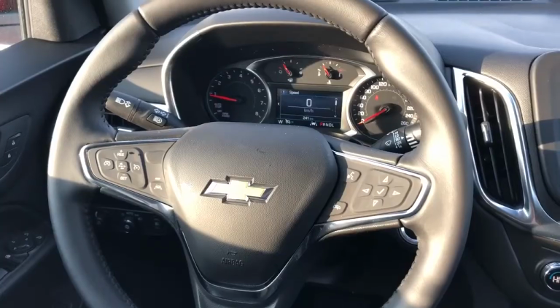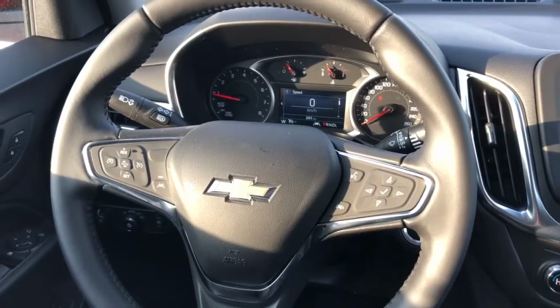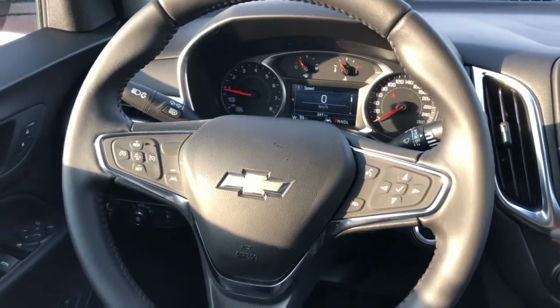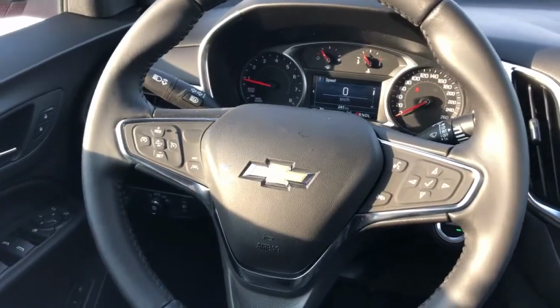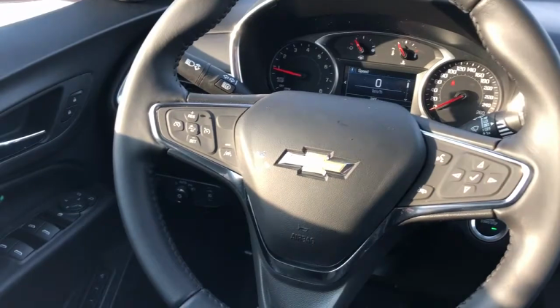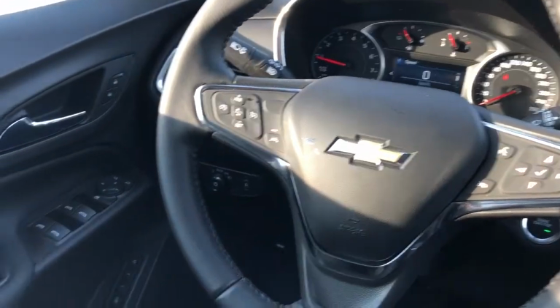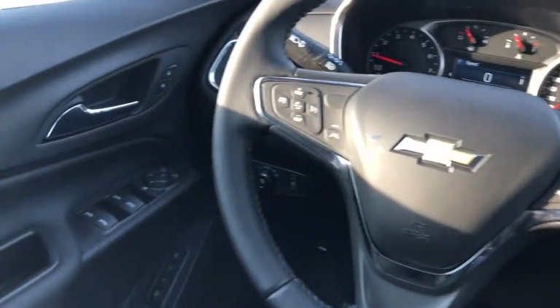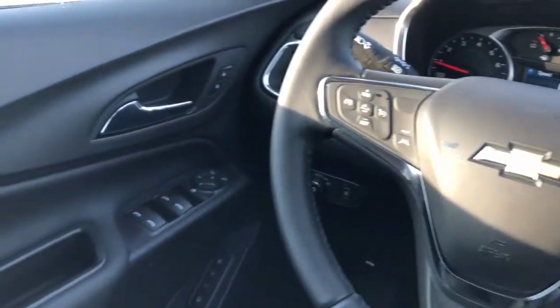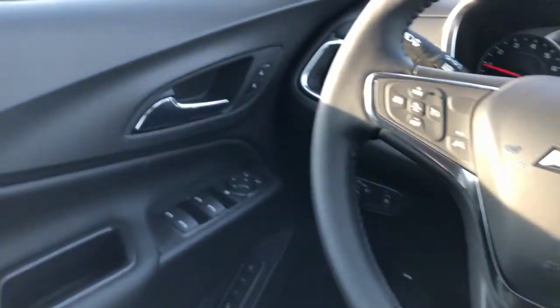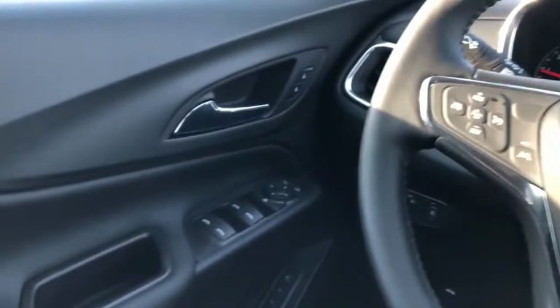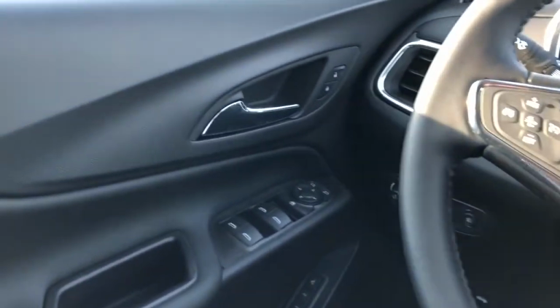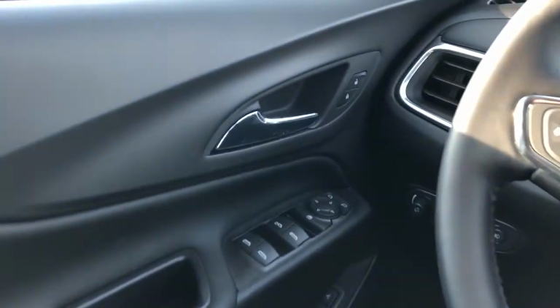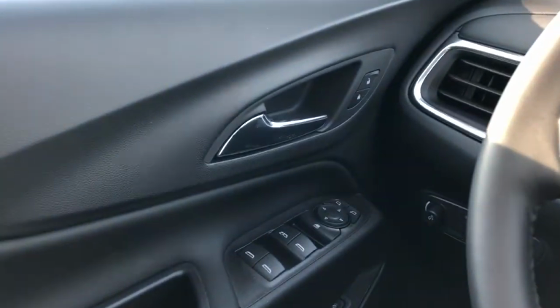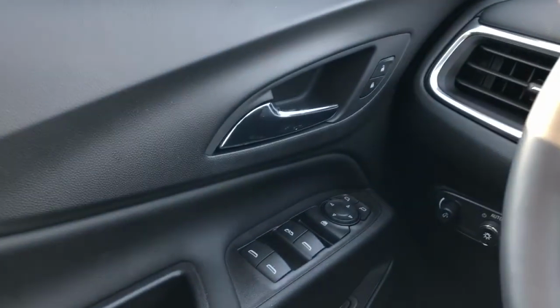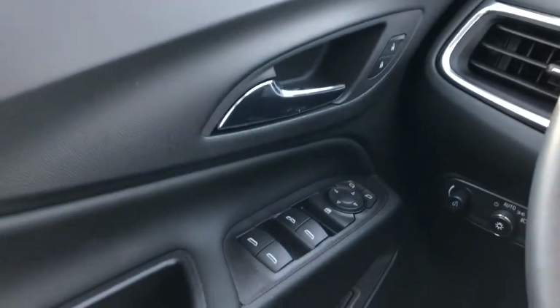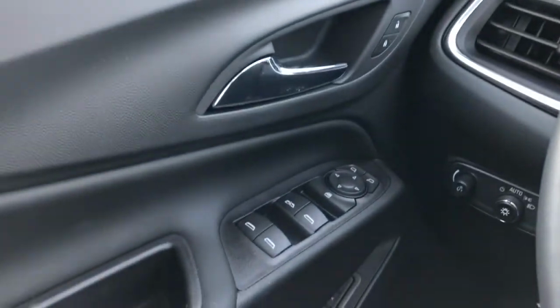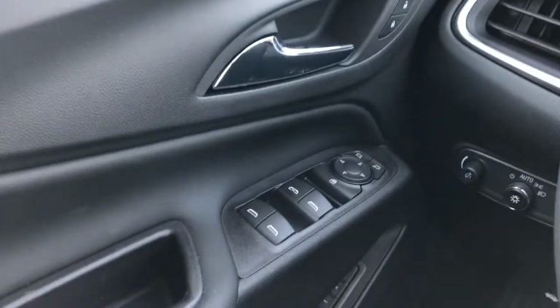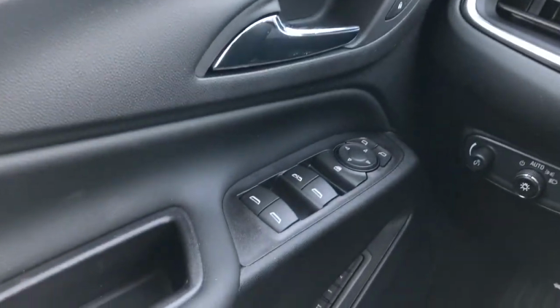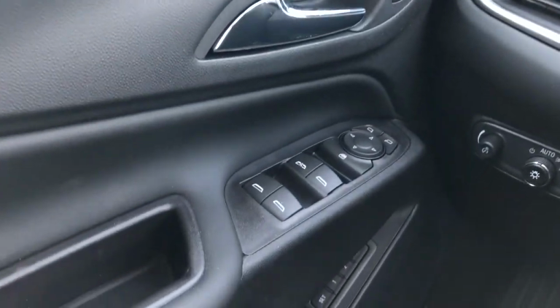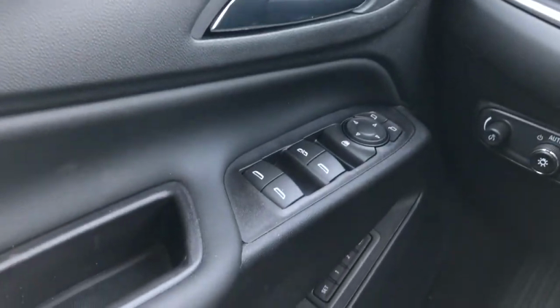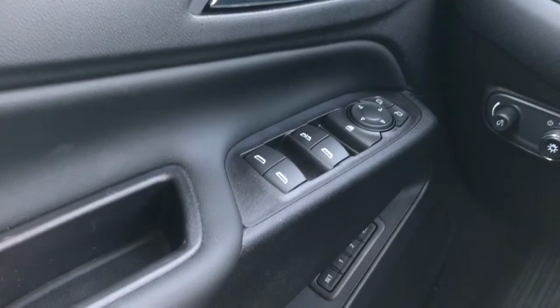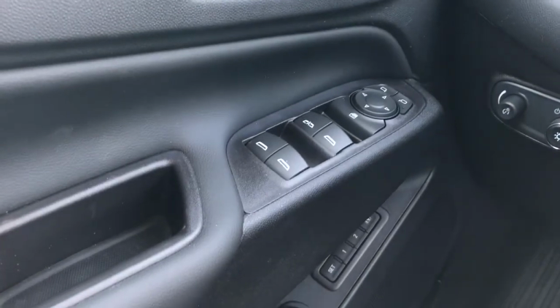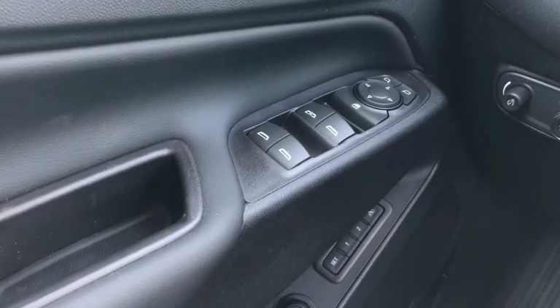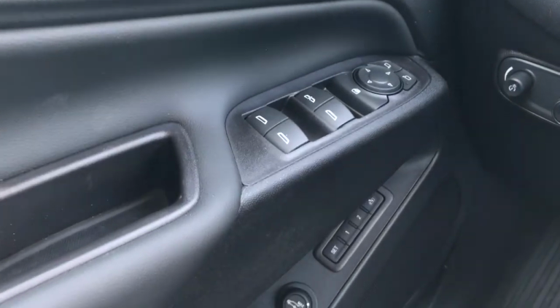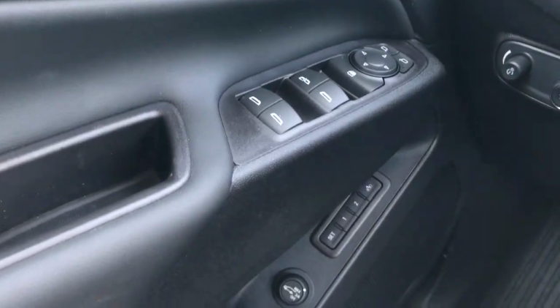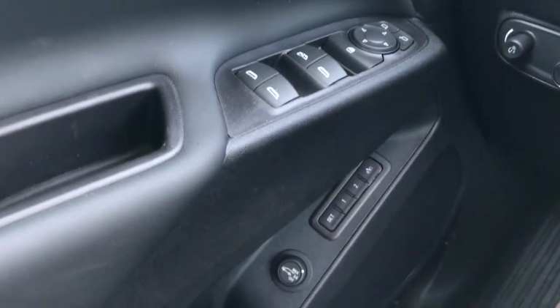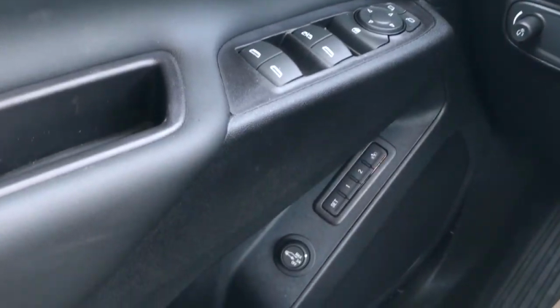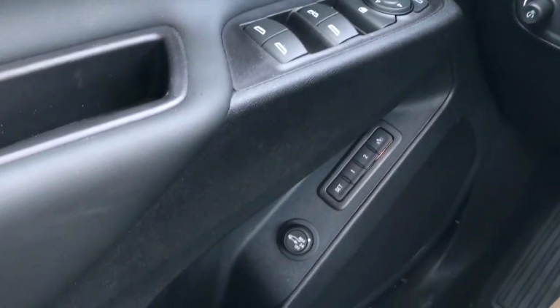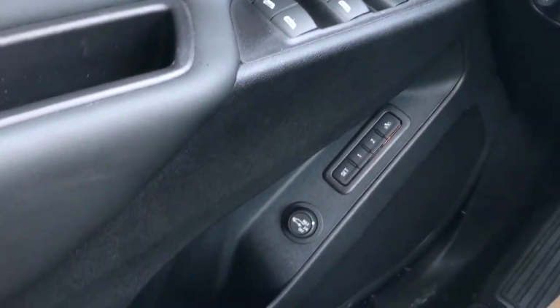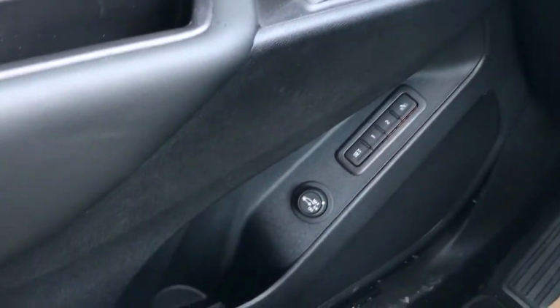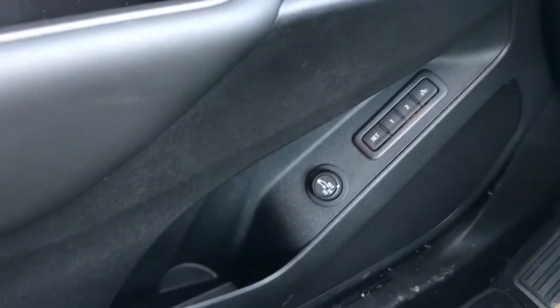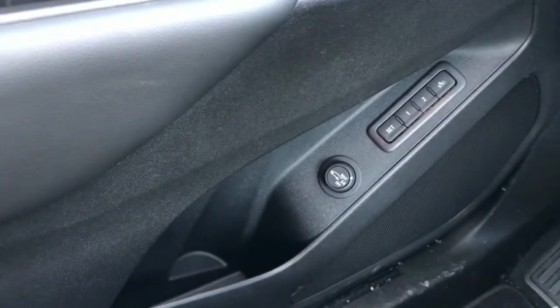Moving on to the interior now of the Equinox. On our door panel we can see our chrome door handle, window and mirror controls, as well as our memory seat option, speaker, liftgate controls, and storage.